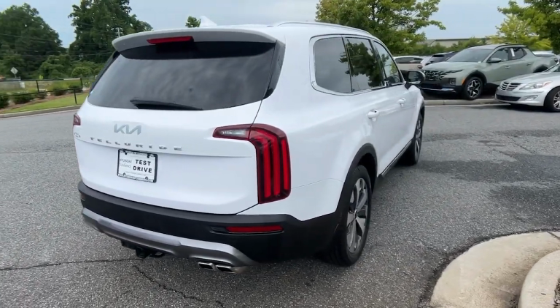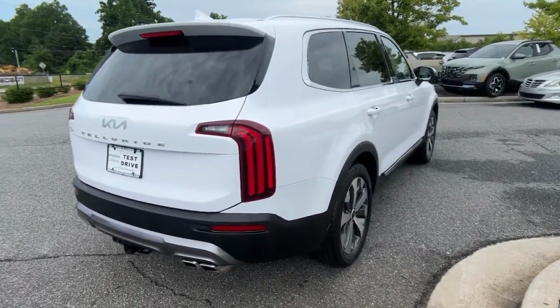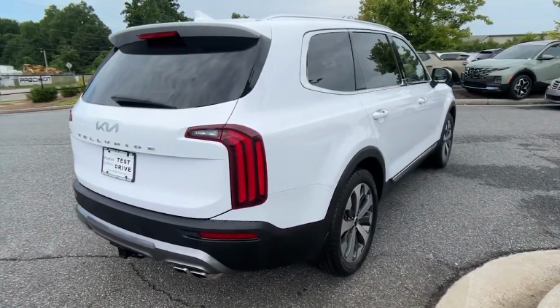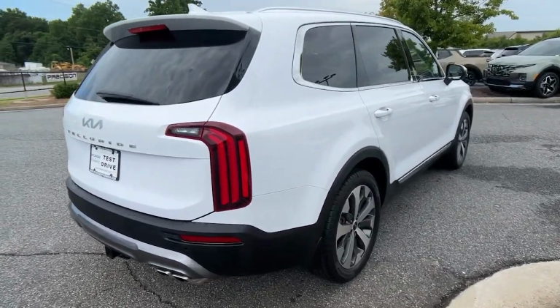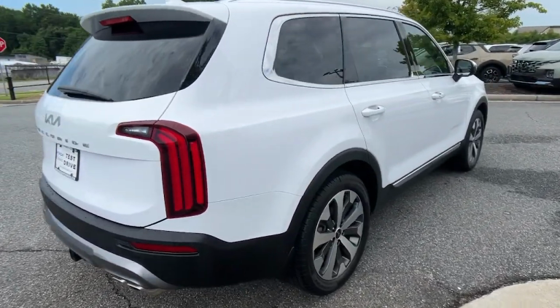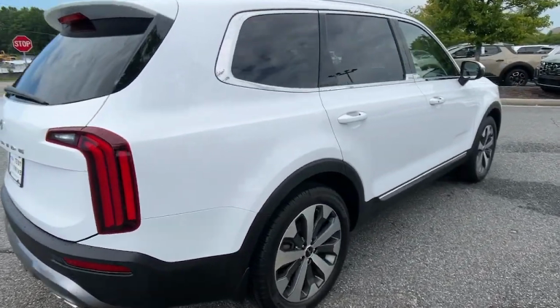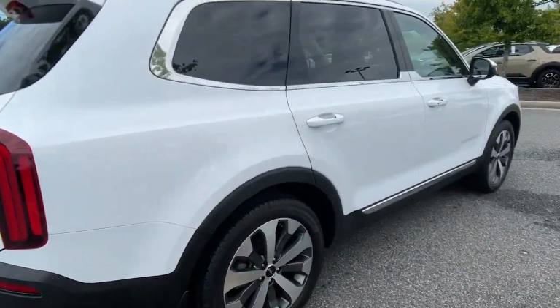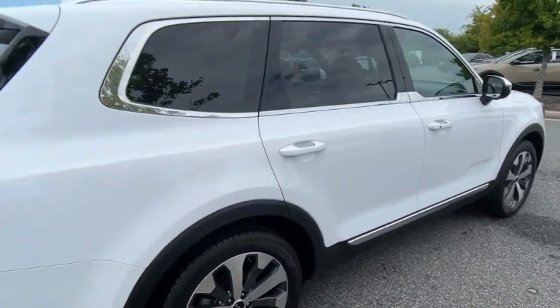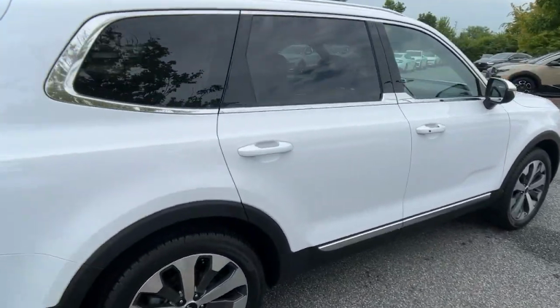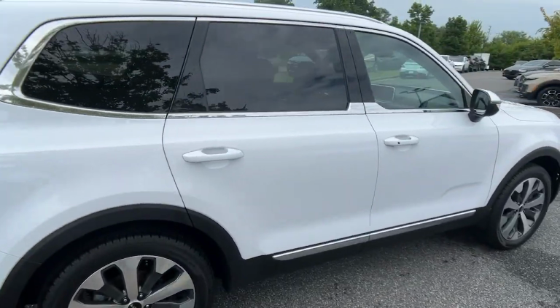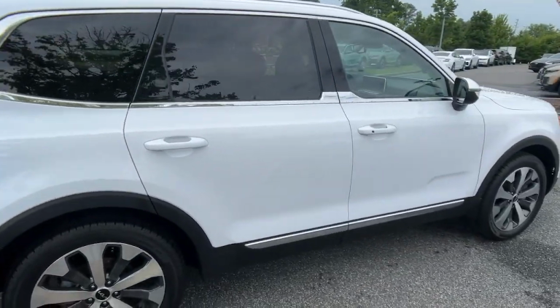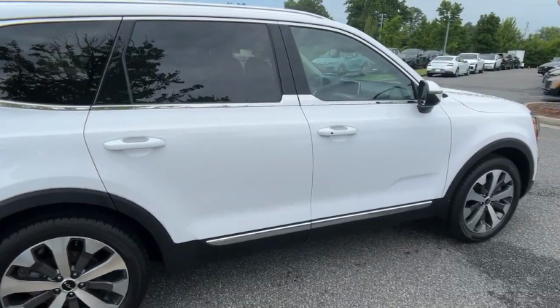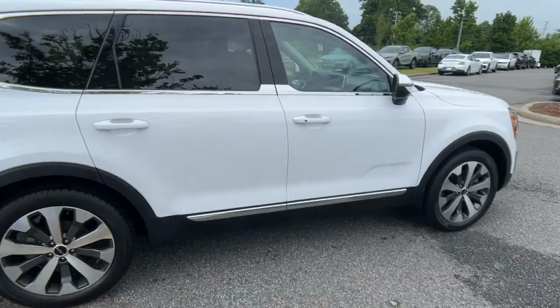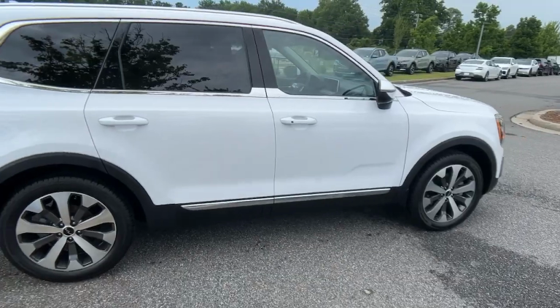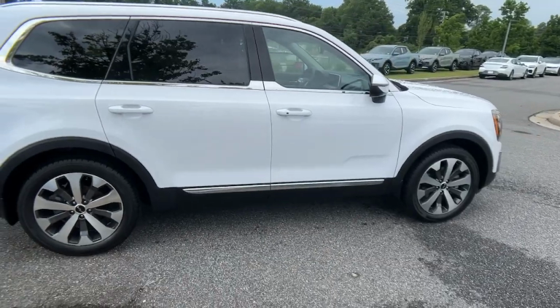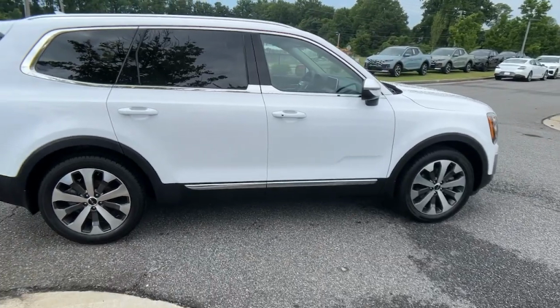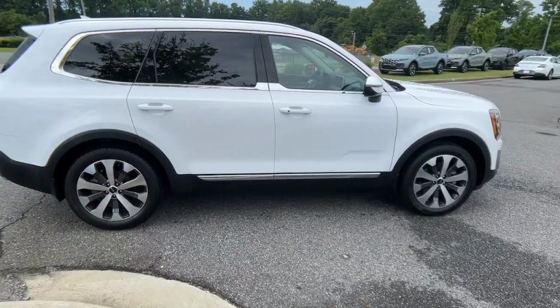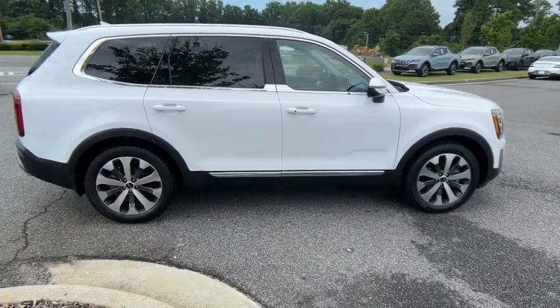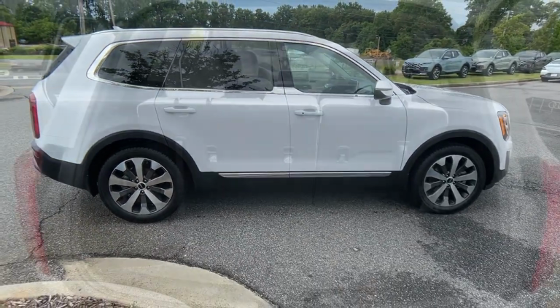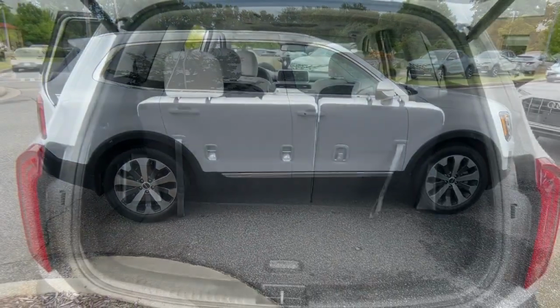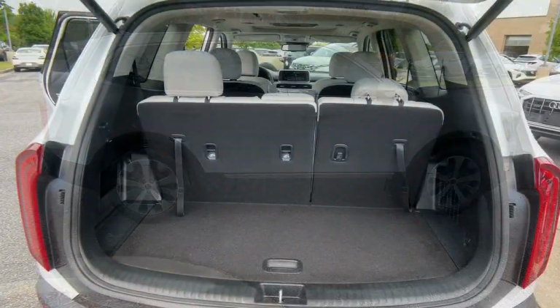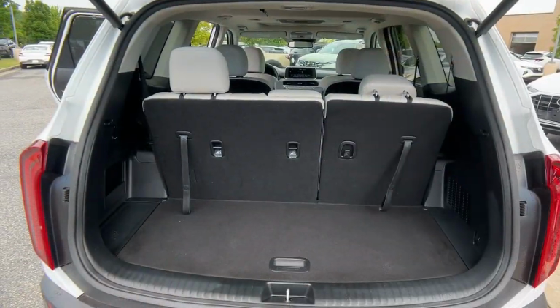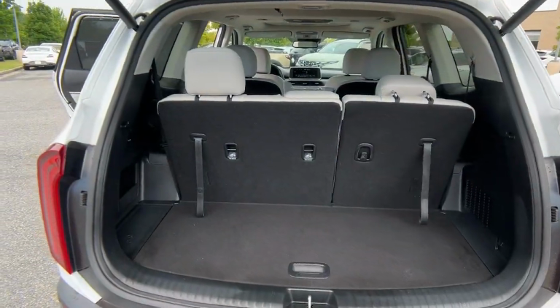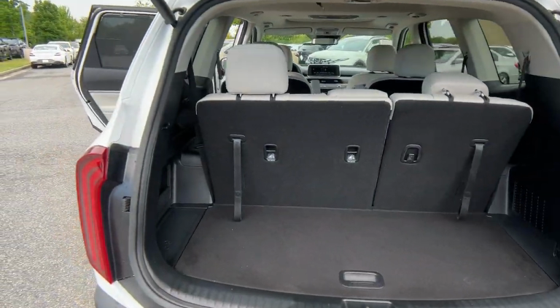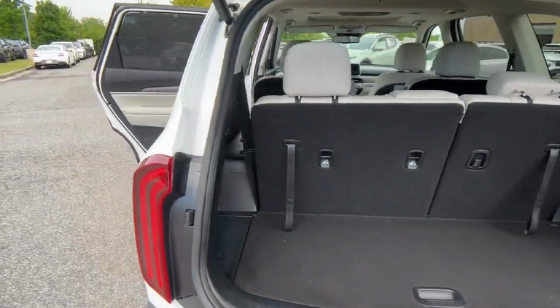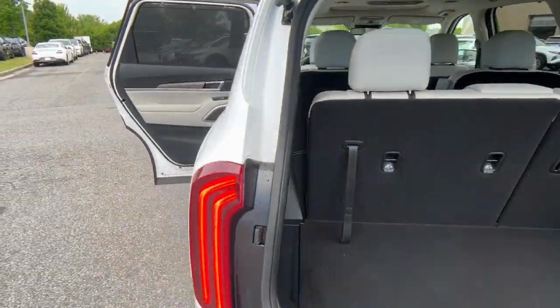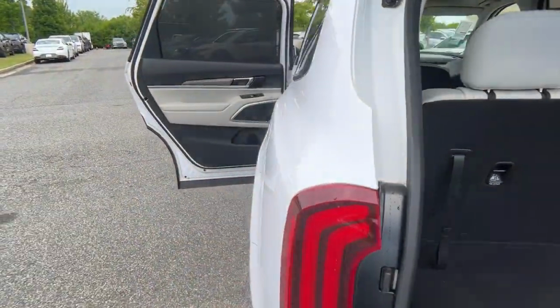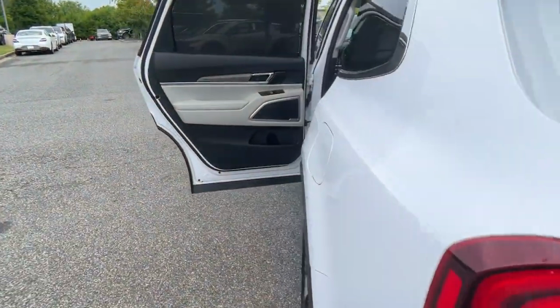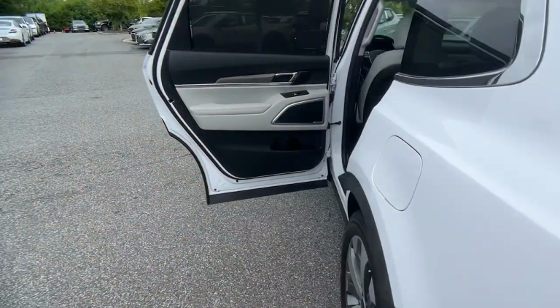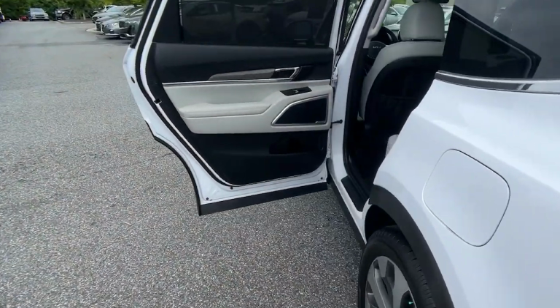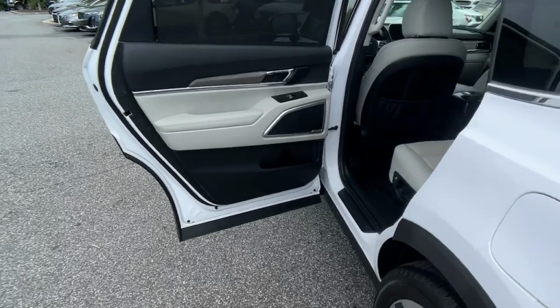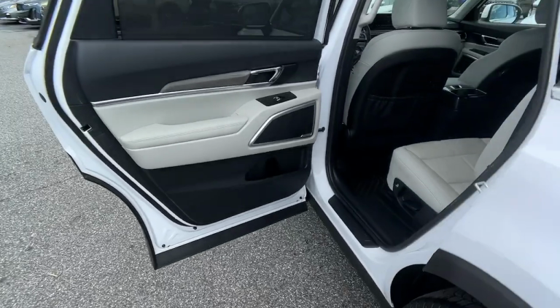This tech-rich mid-size three-row SUV leverages driver assistance, powerful performance, and premium amenities to make your in-town and off-road adventures all they can be.